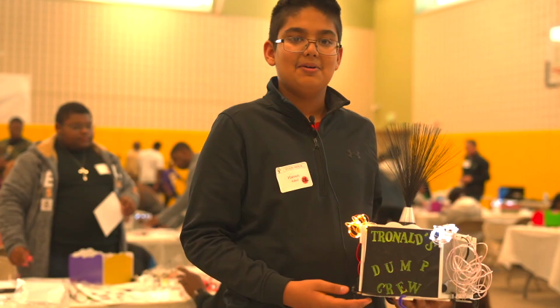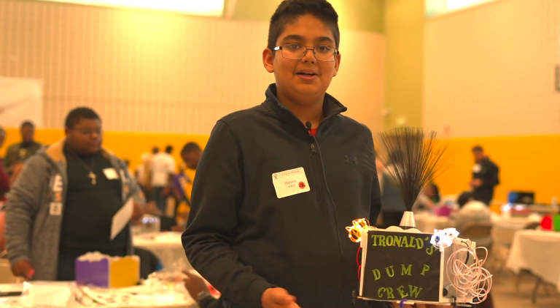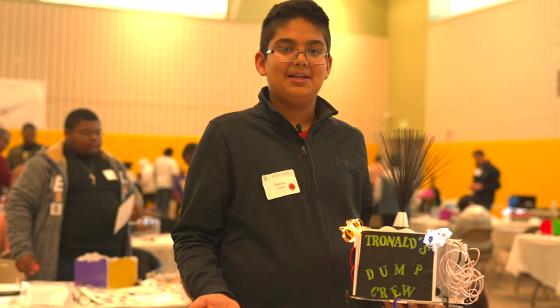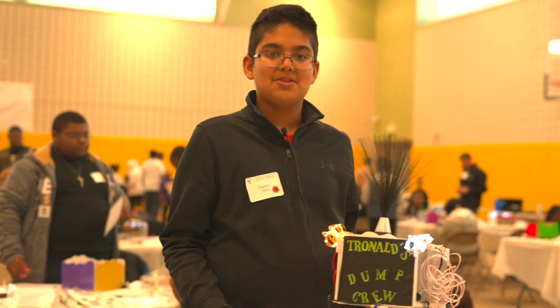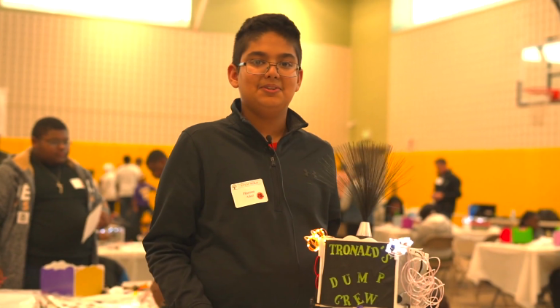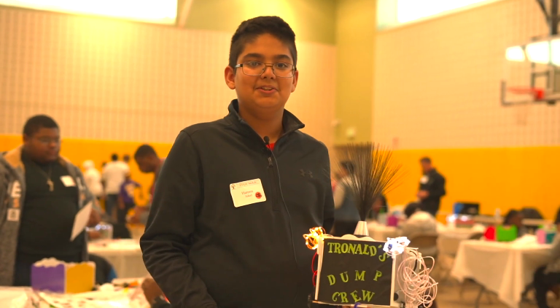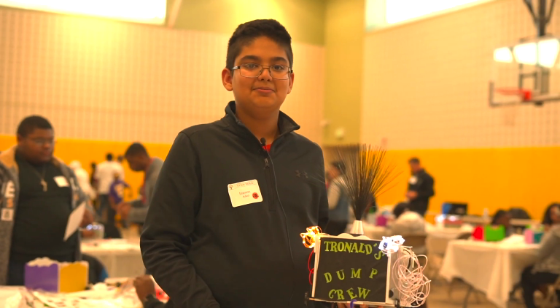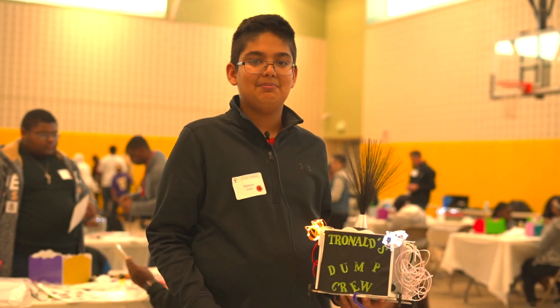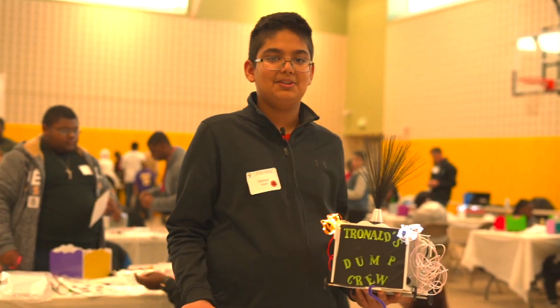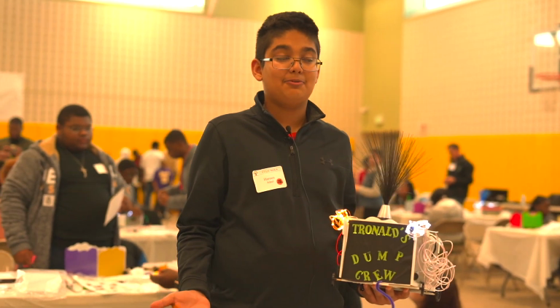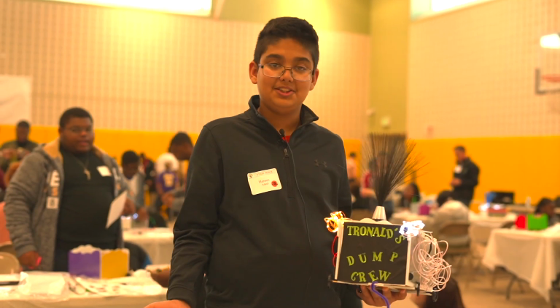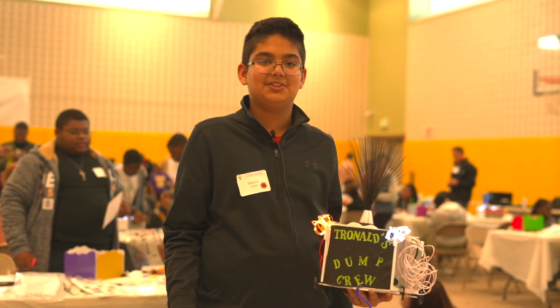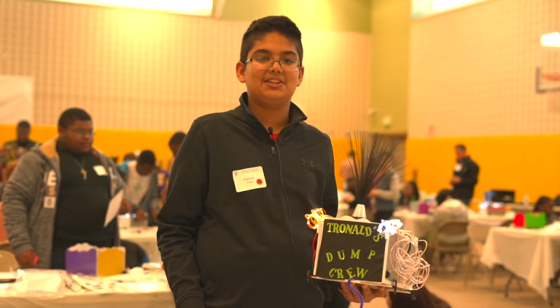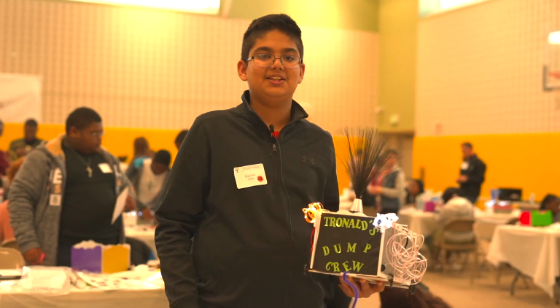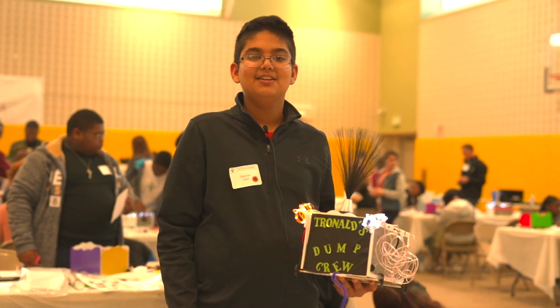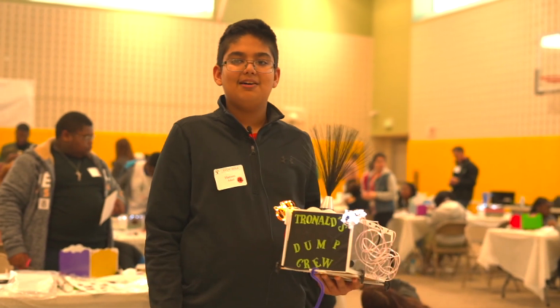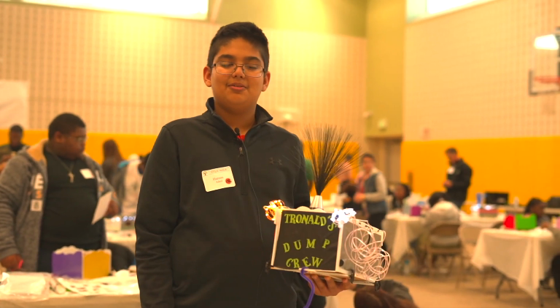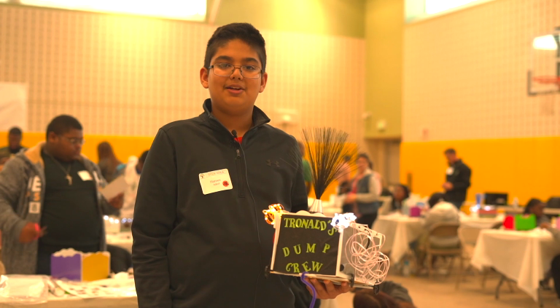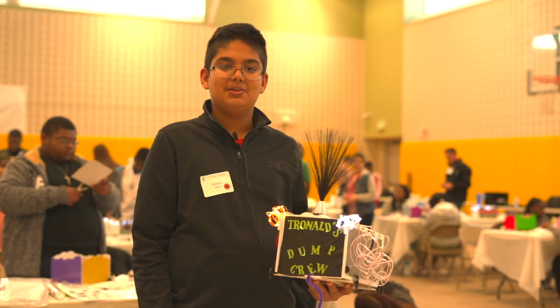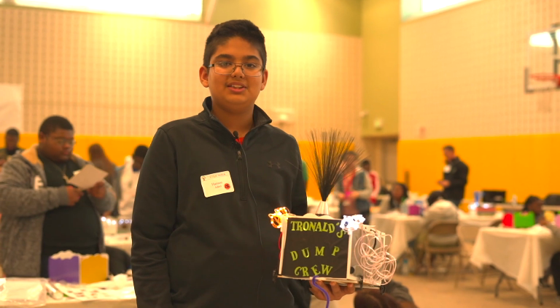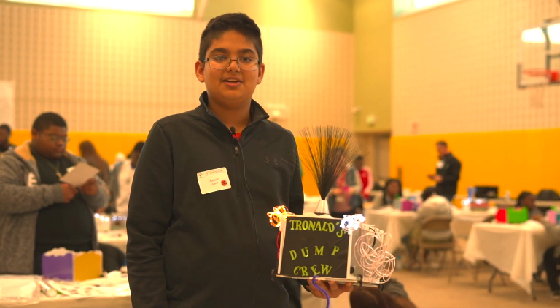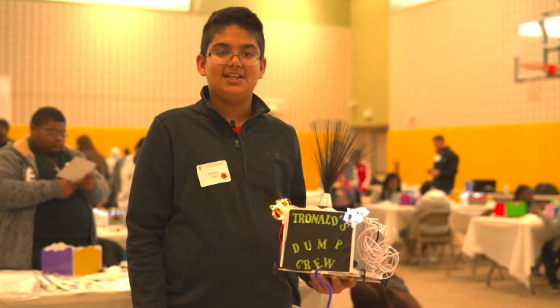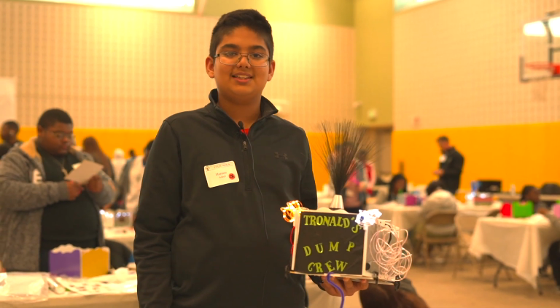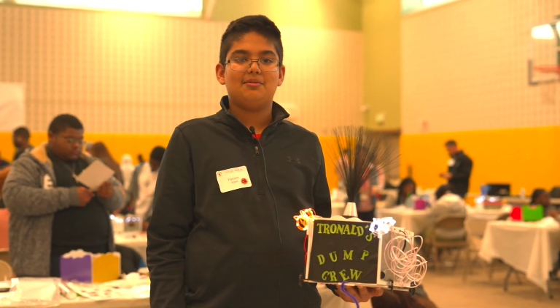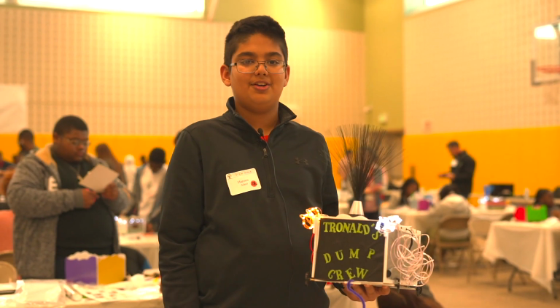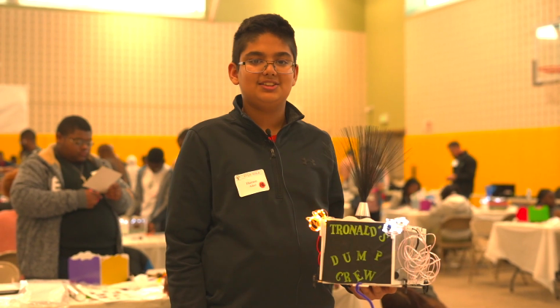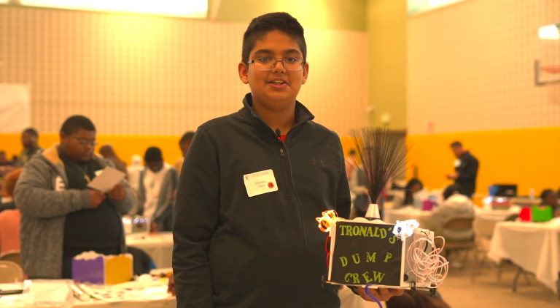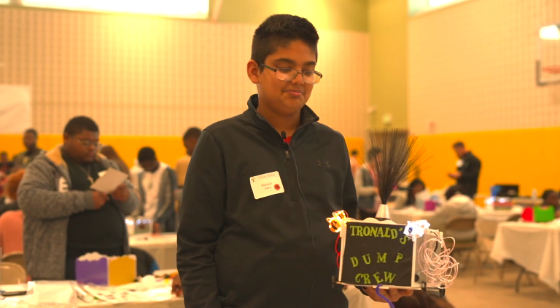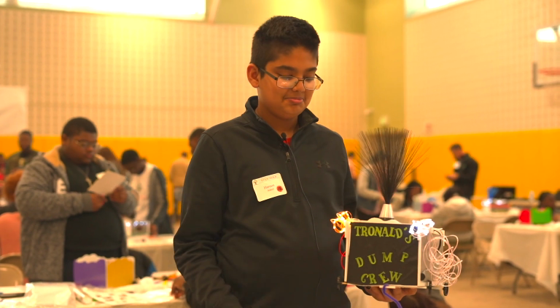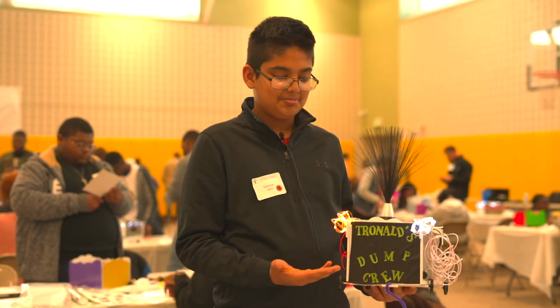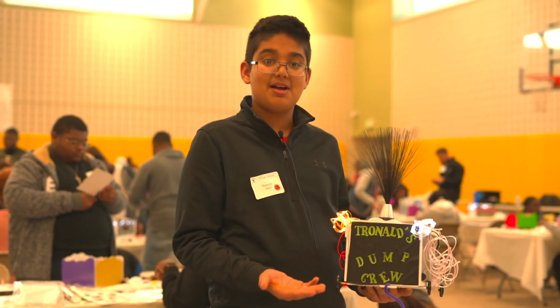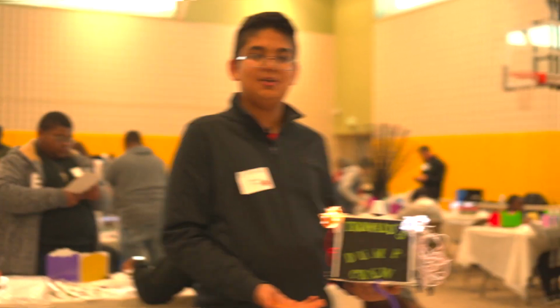Hi, my name is Haruna Deal. I'm 14 years old, actually. I'm from Metairie, Louisiana. I go to Hanes Academy for Advanced Studies. This is my float.